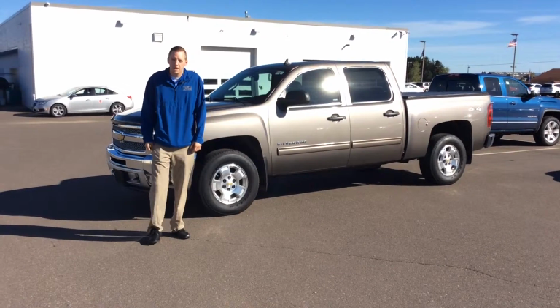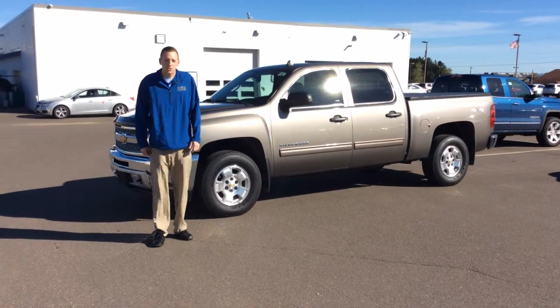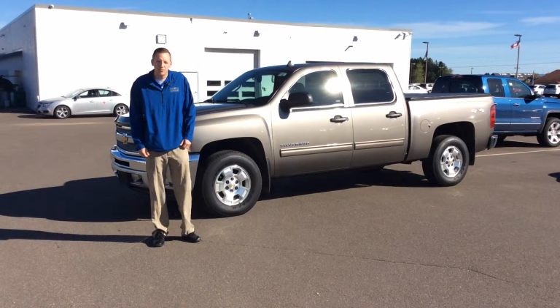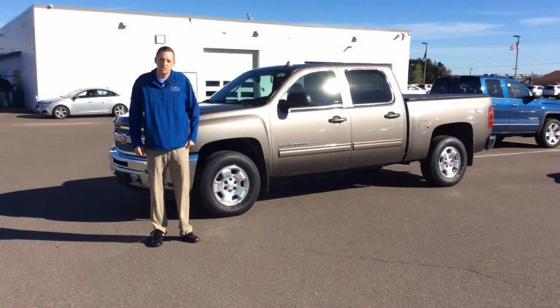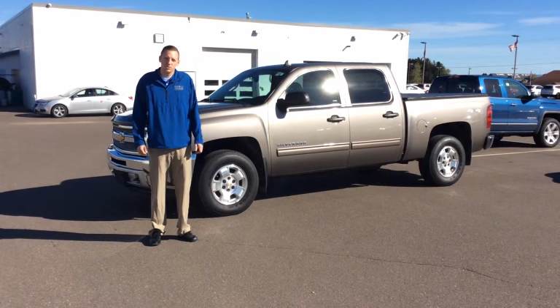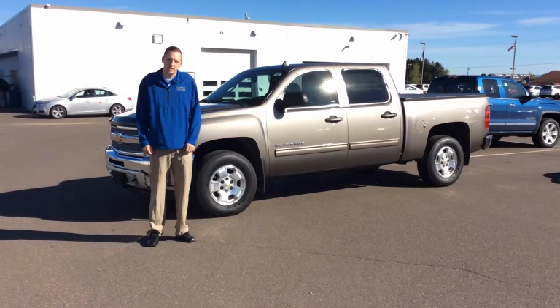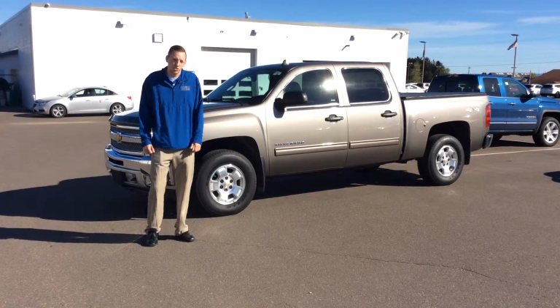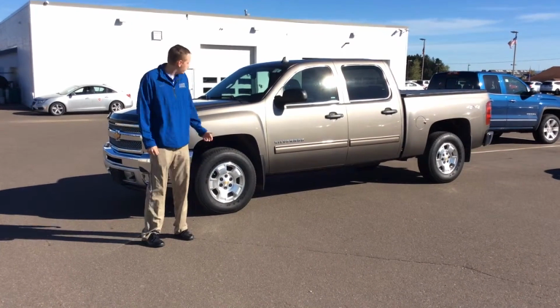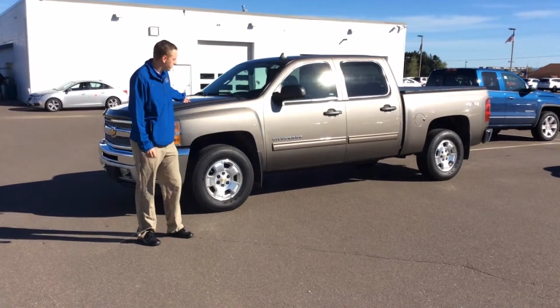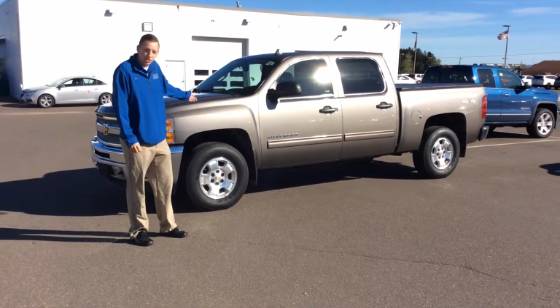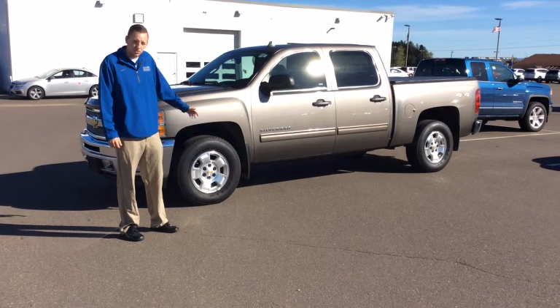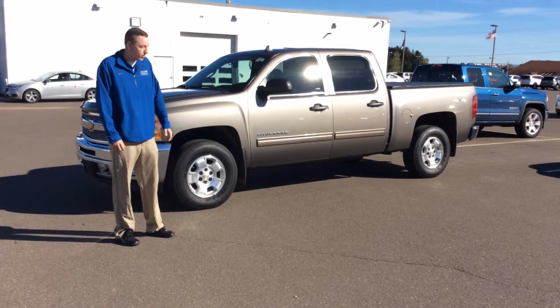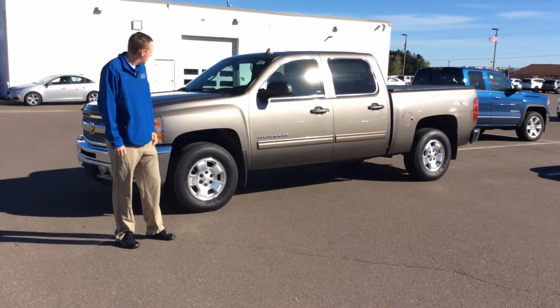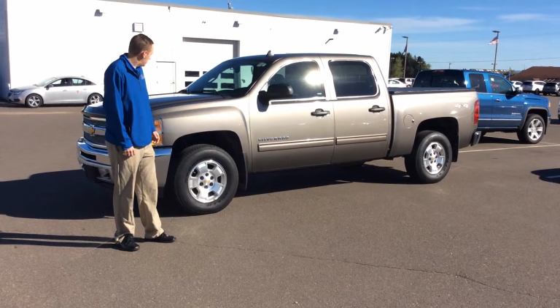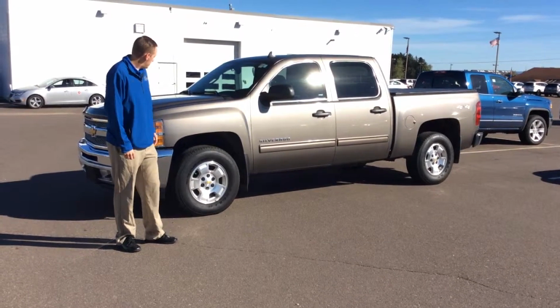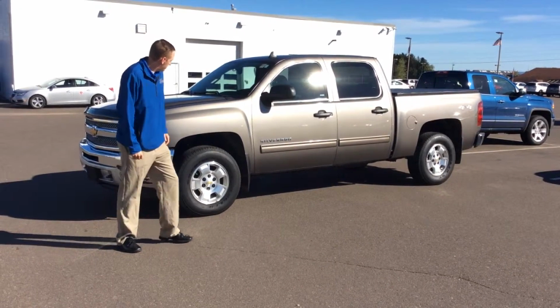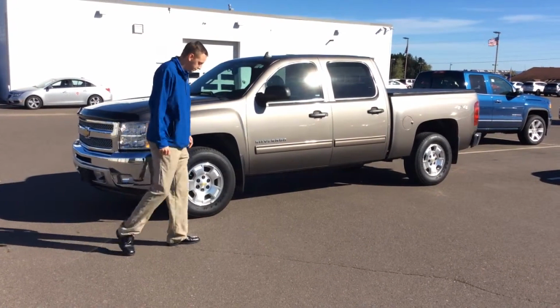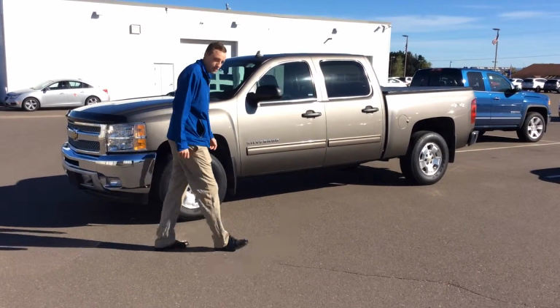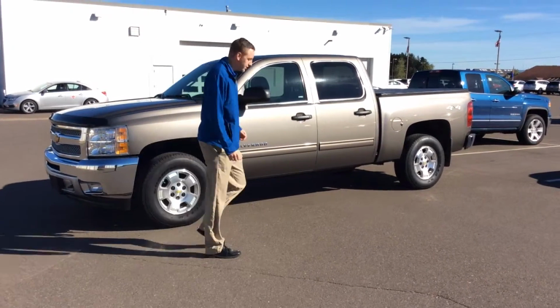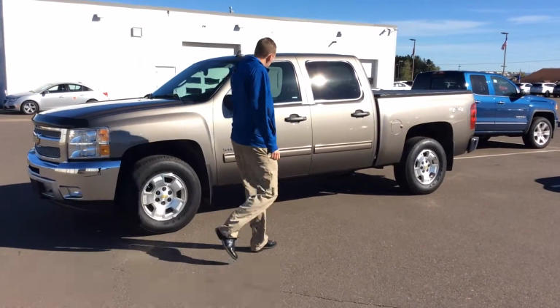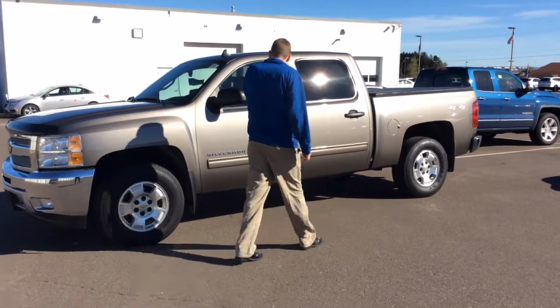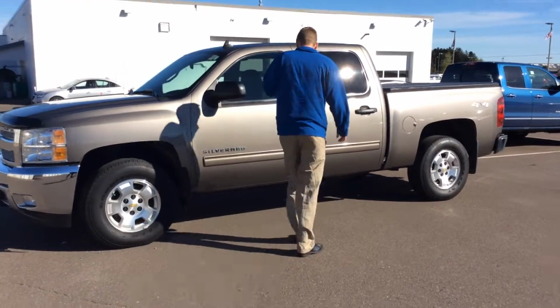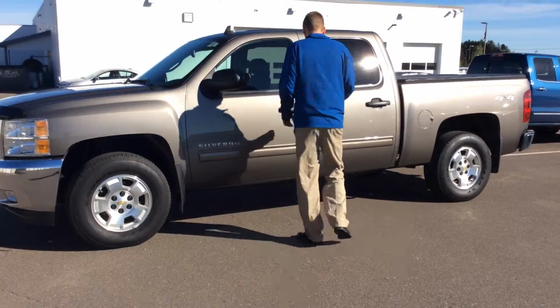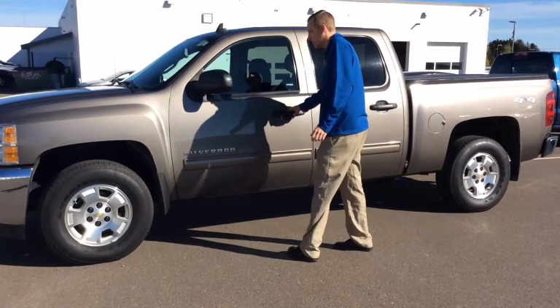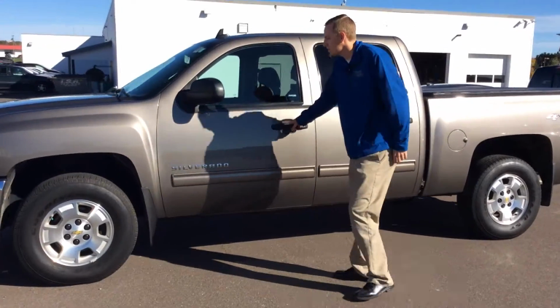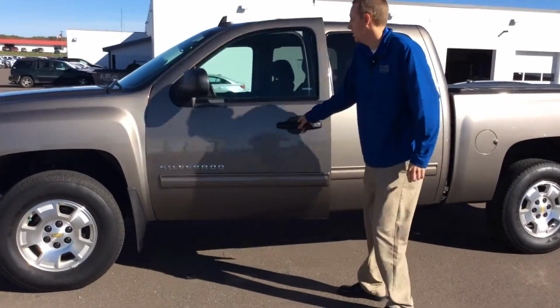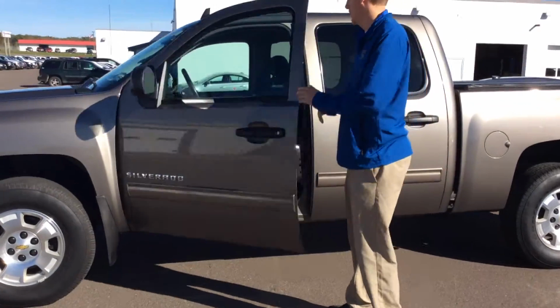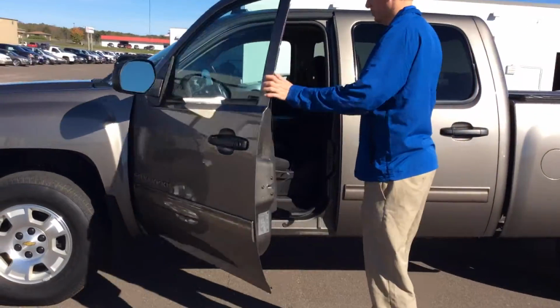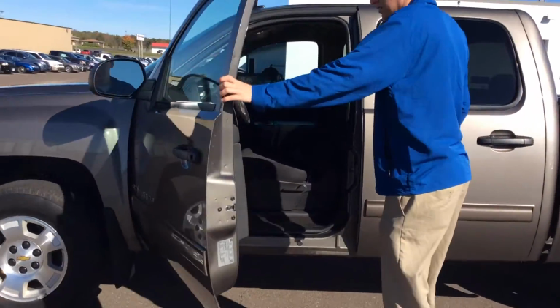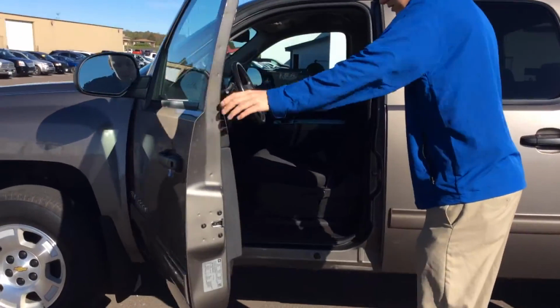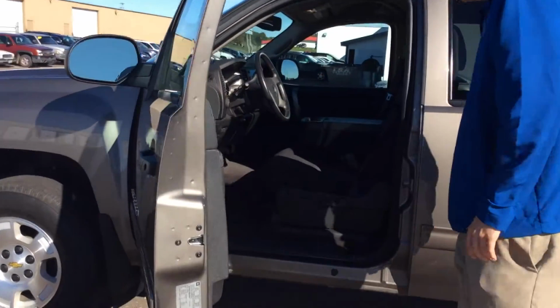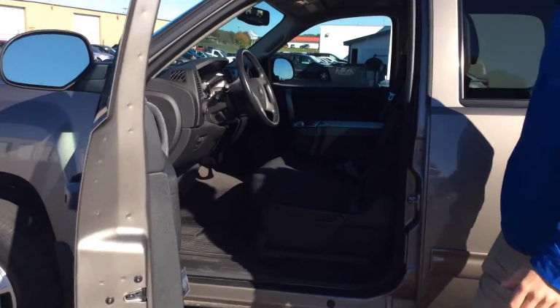Hi there, Dre here from Don Johnson Motors in Rice Lake, here to show you this 2013 Chevy Silverado. Come on inside here. Take a look.